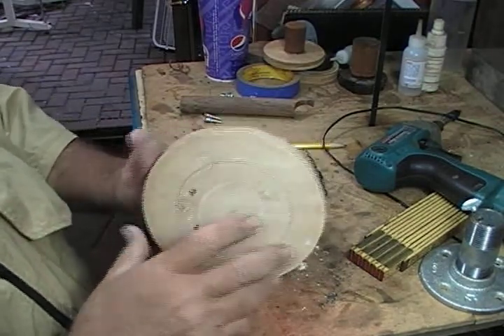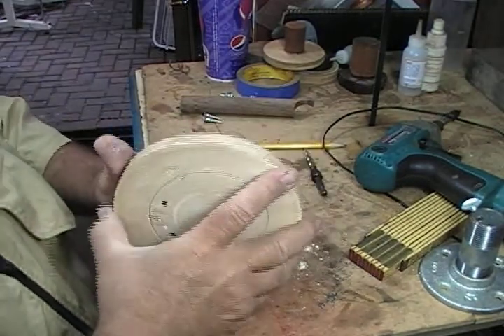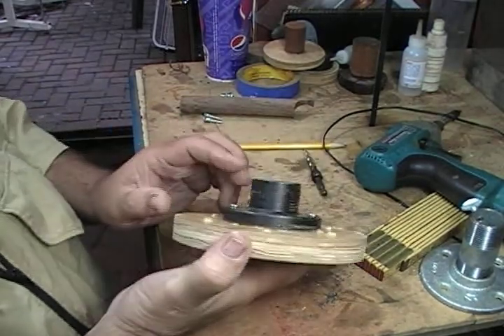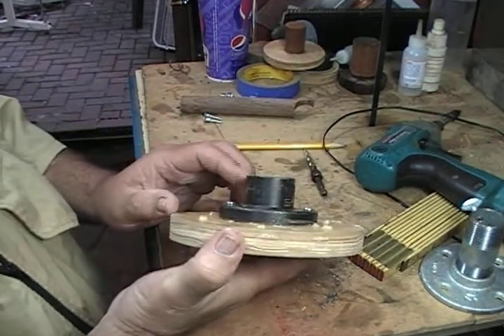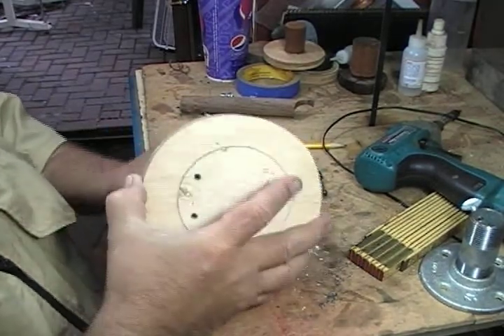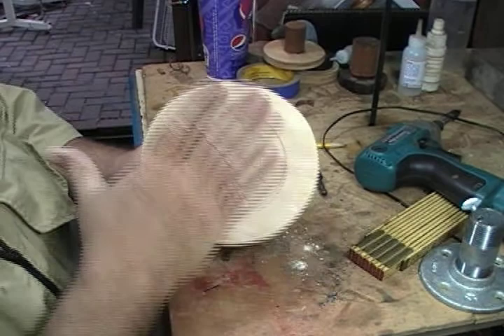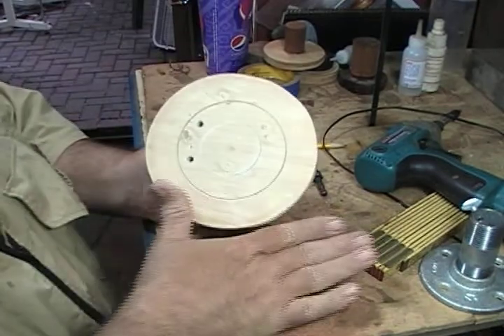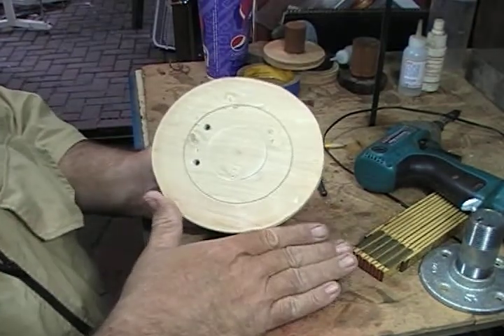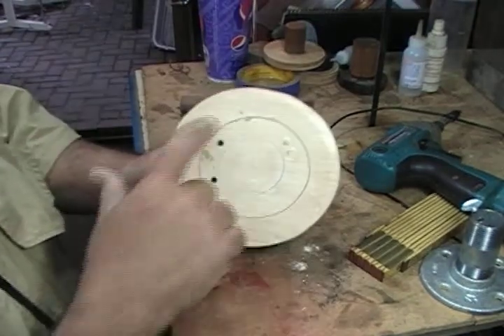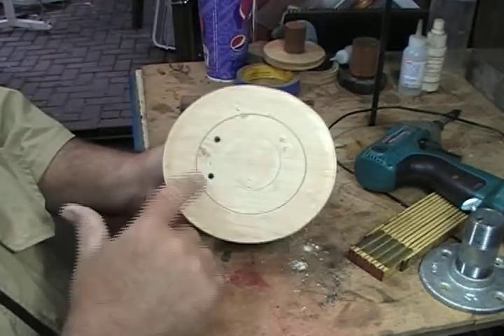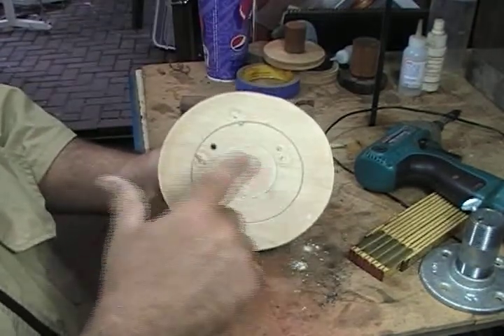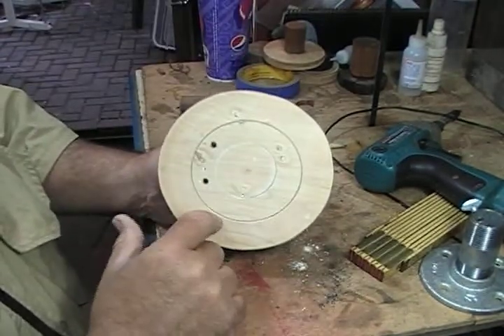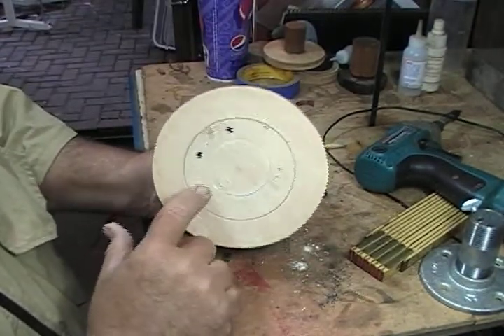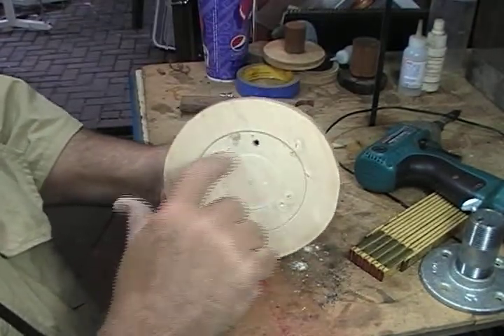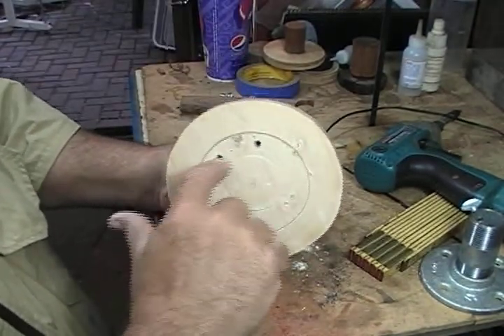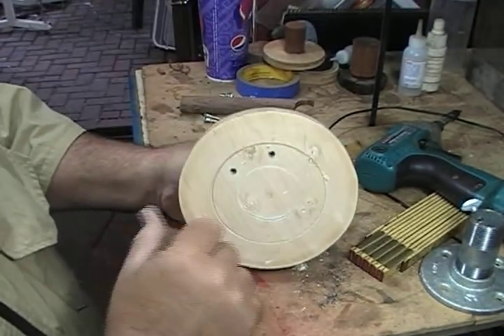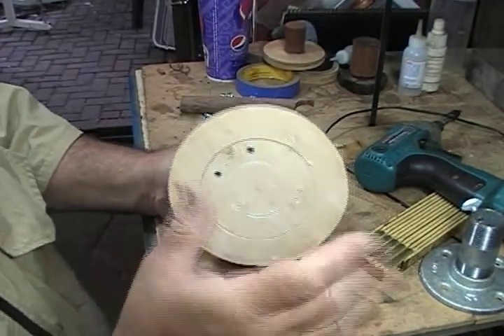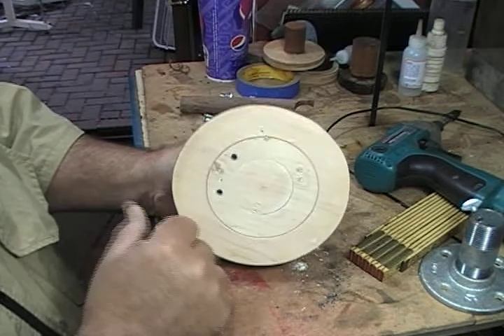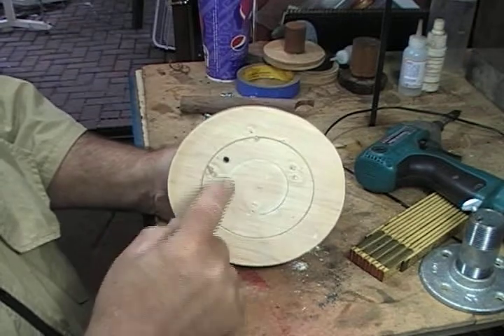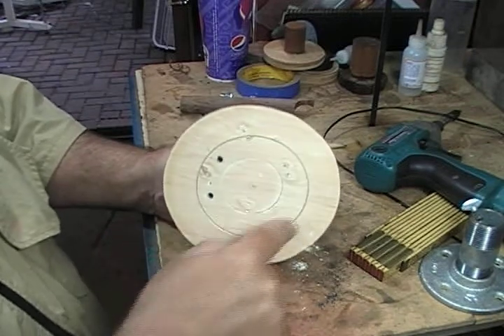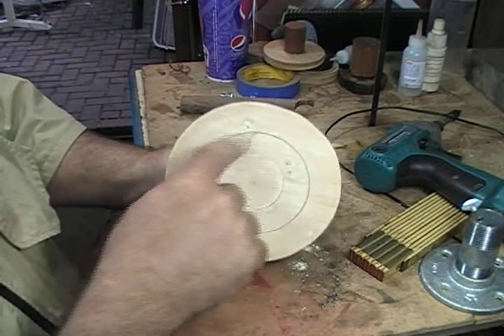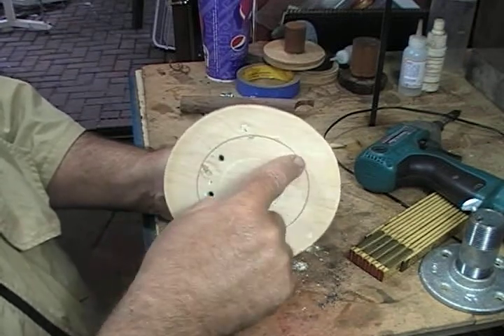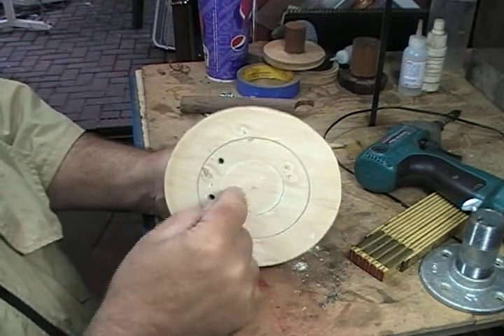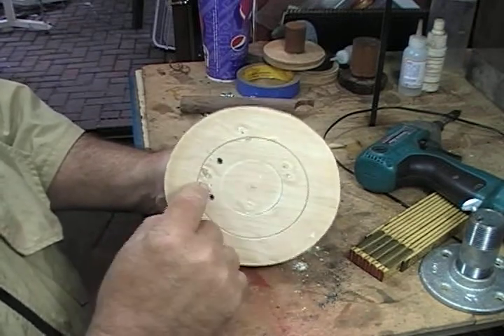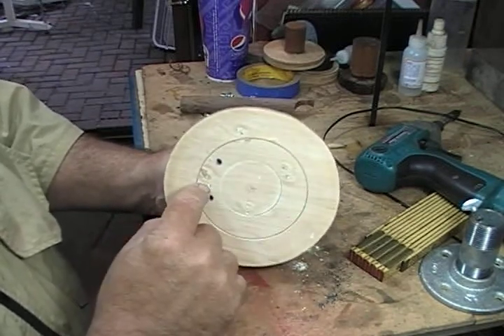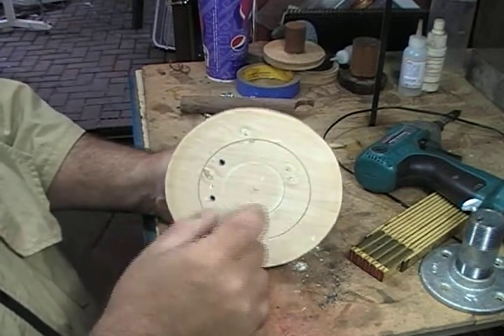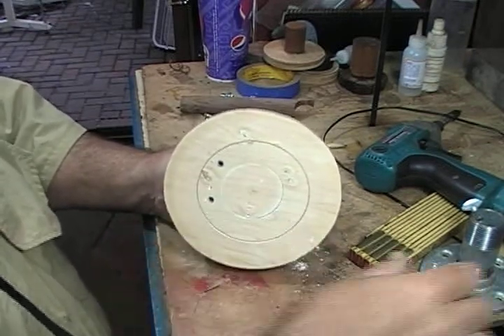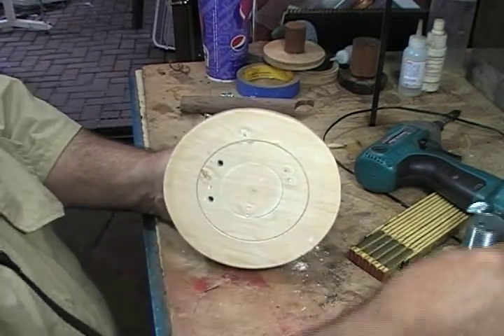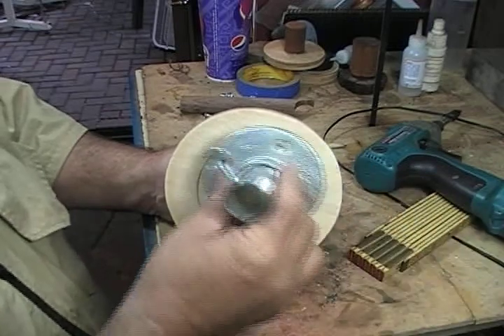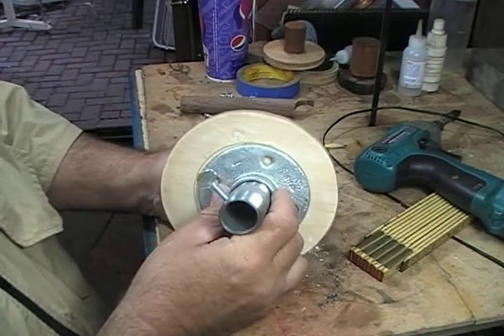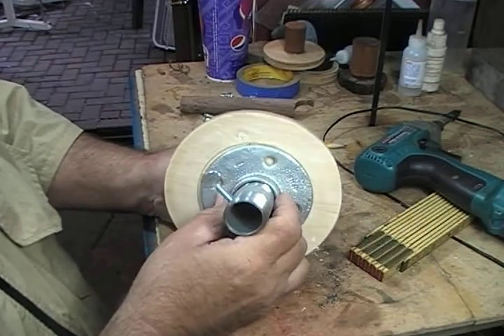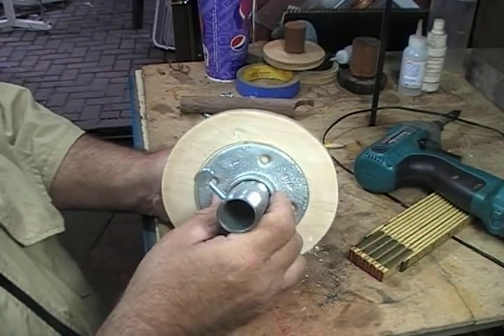I chucked this up in my other machine and then I faced it off. You can see I've done some other stuff with it. This is what I used for... never mind.